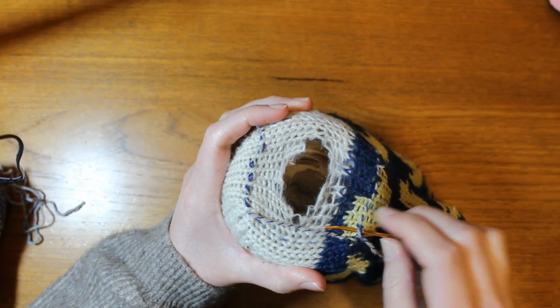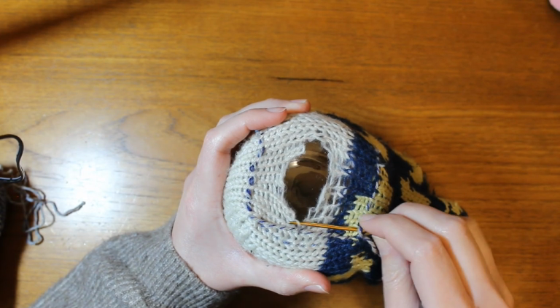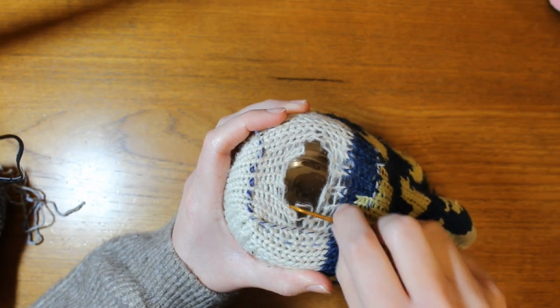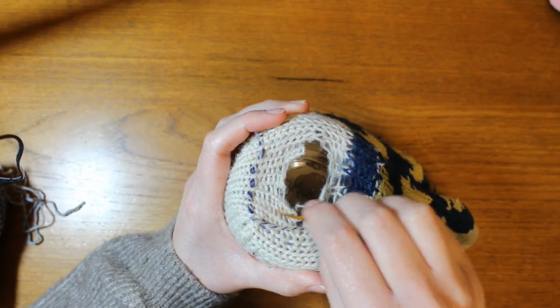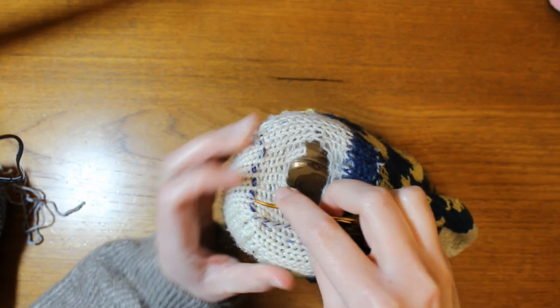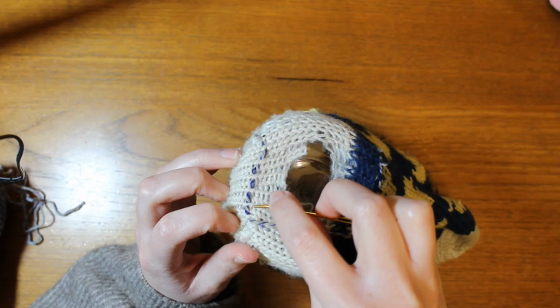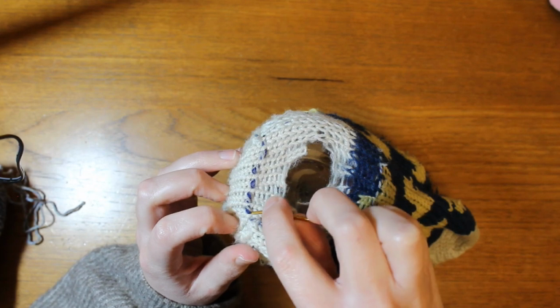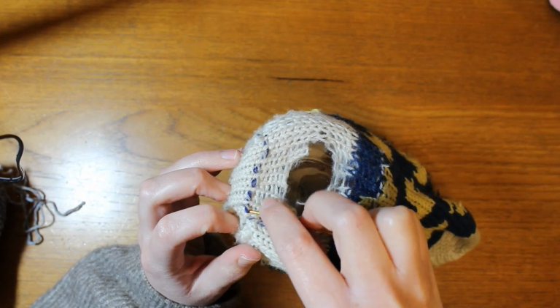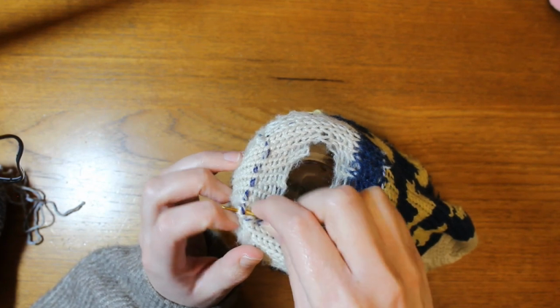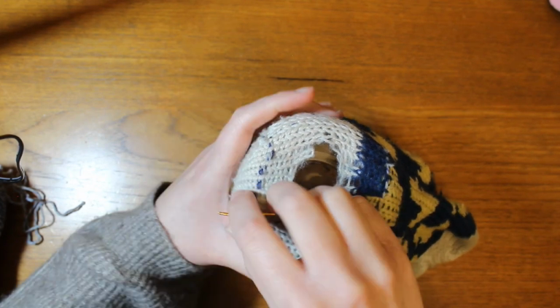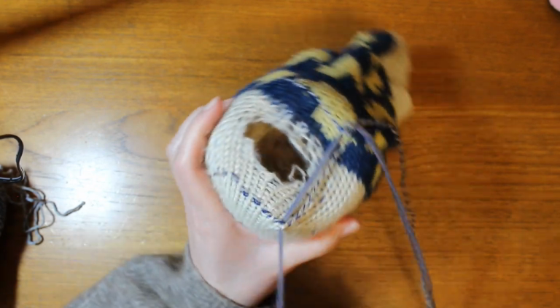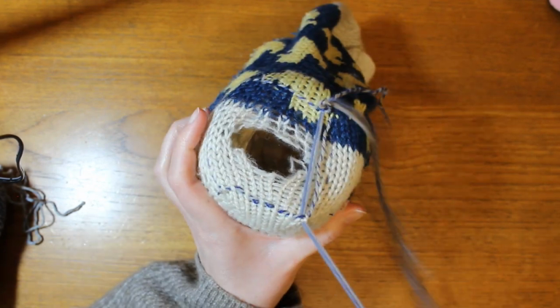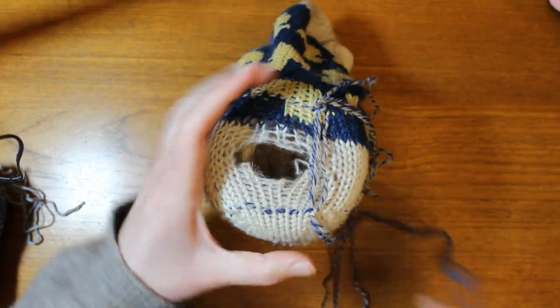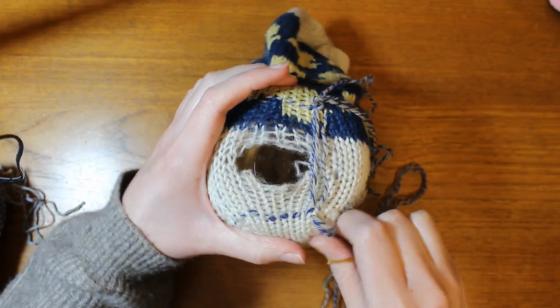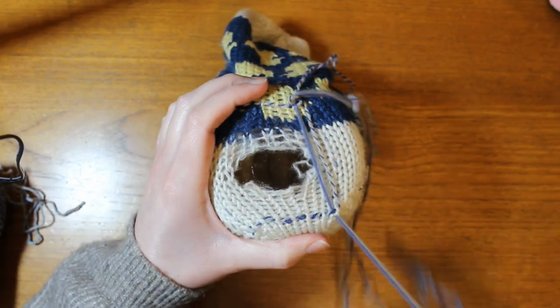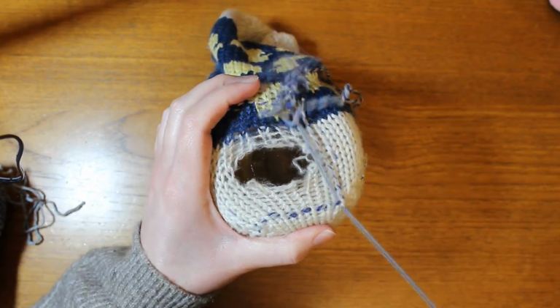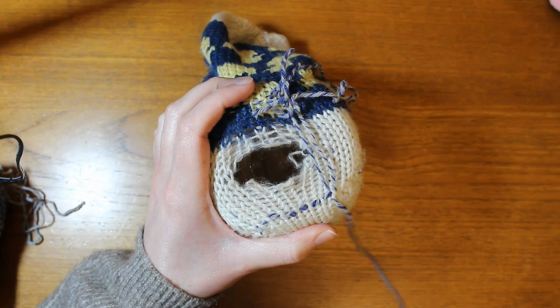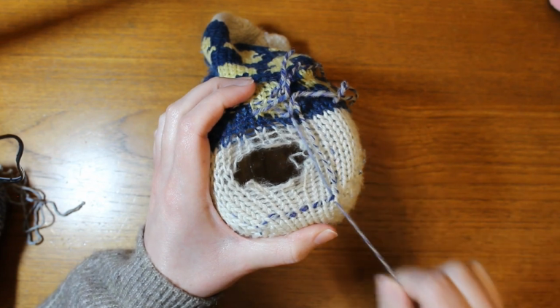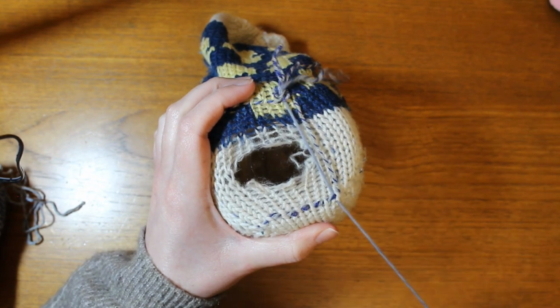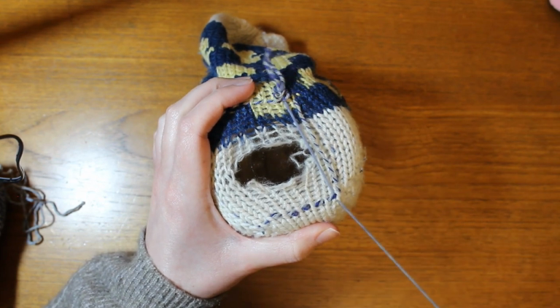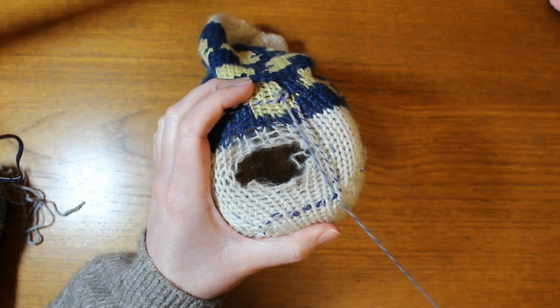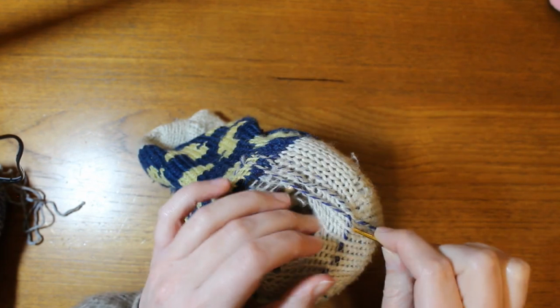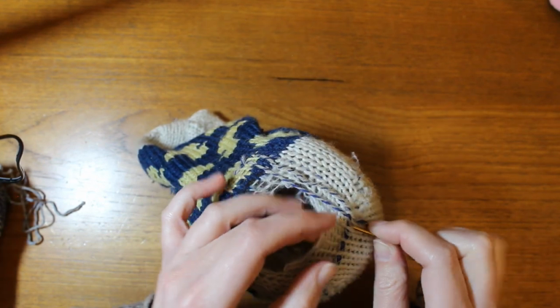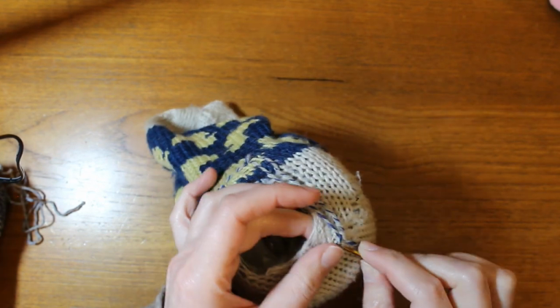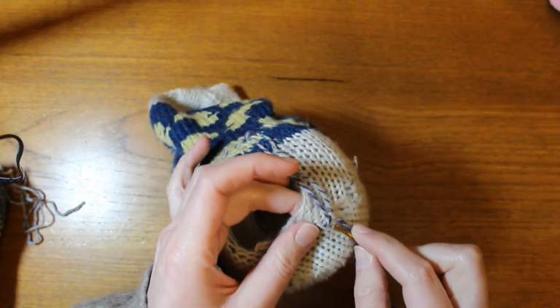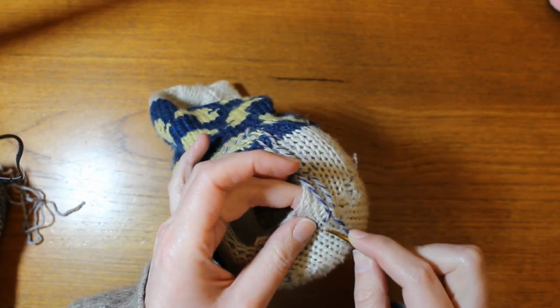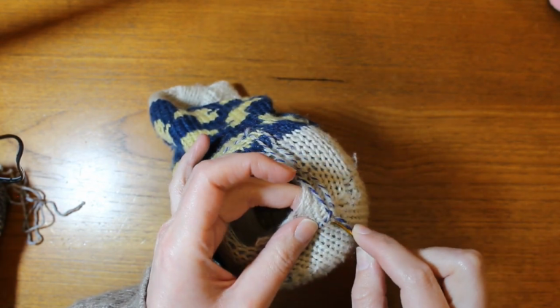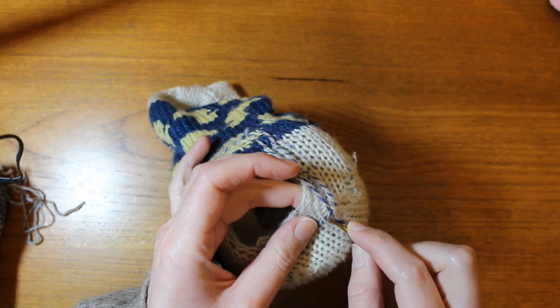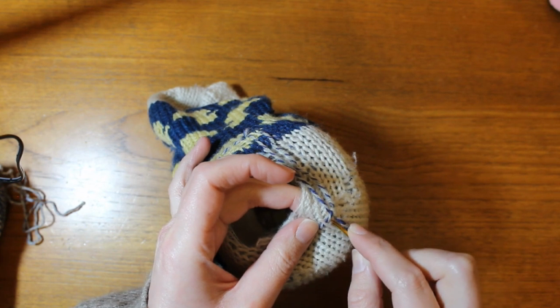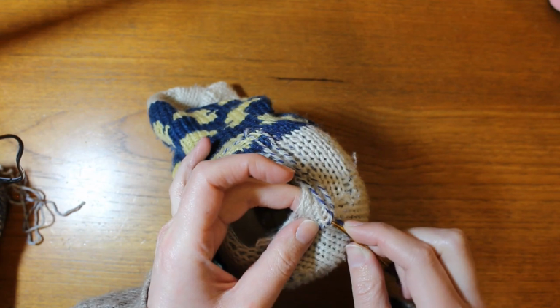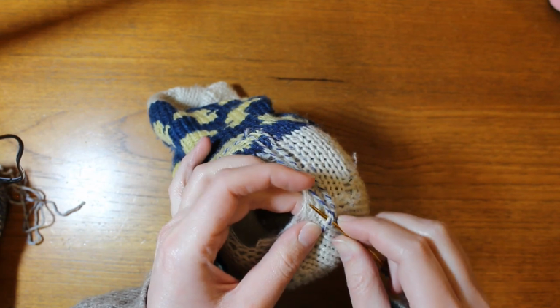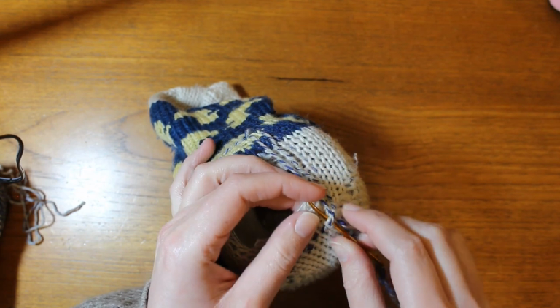Next, I started creating the warp of this little patch, making sure to go around each little ladder — the small bit of yarn in between the V of each knit stitch — but going over the running stitch border that I just did. These warp stitches are vertical.